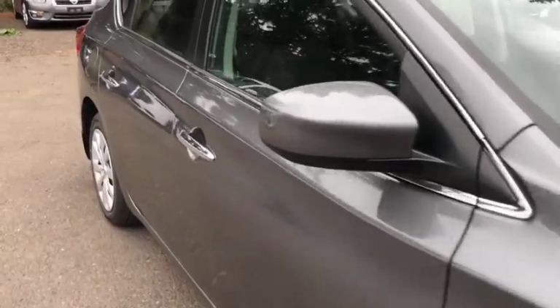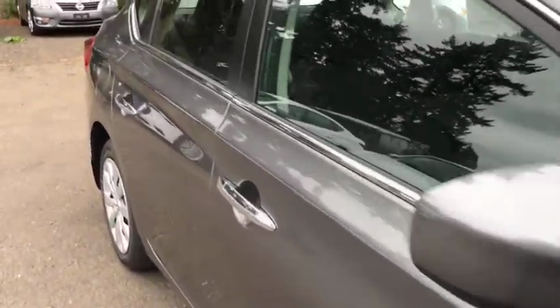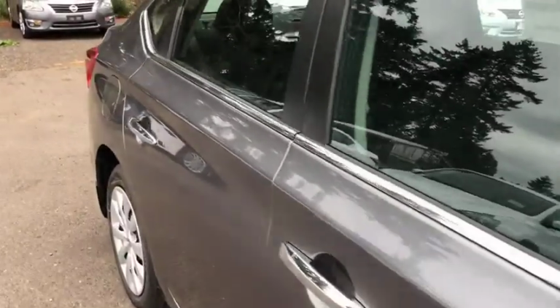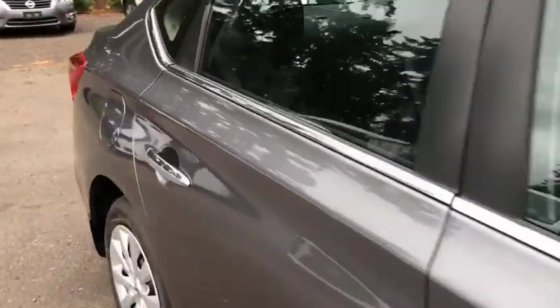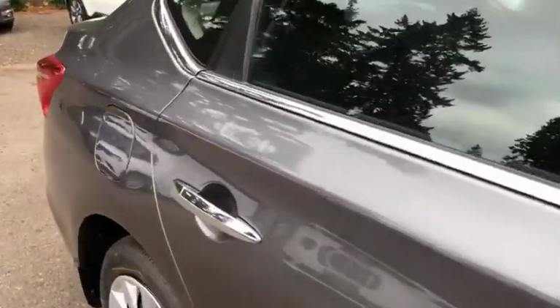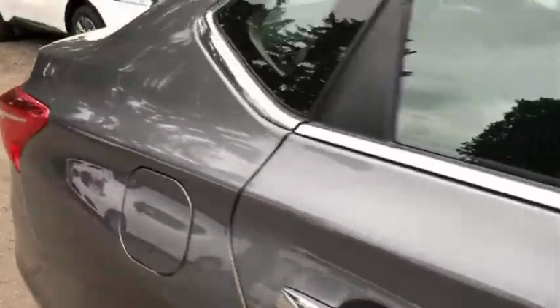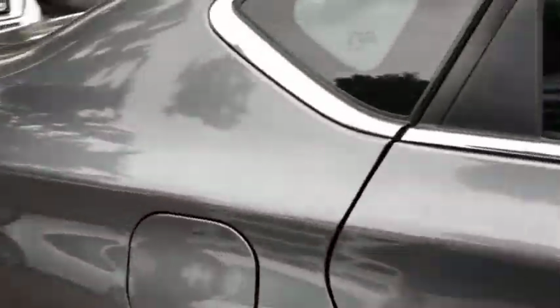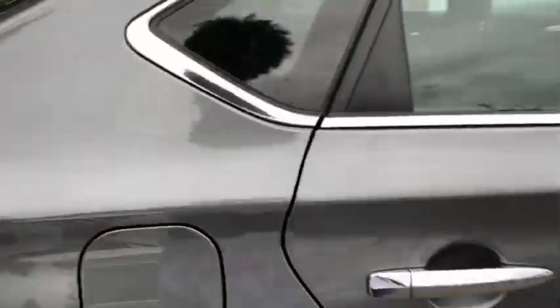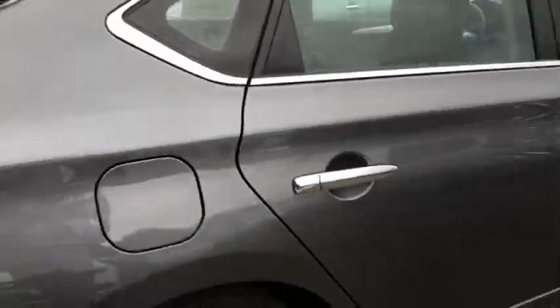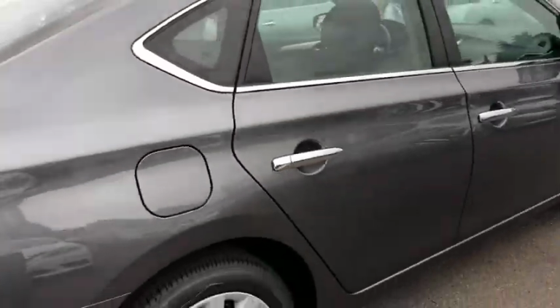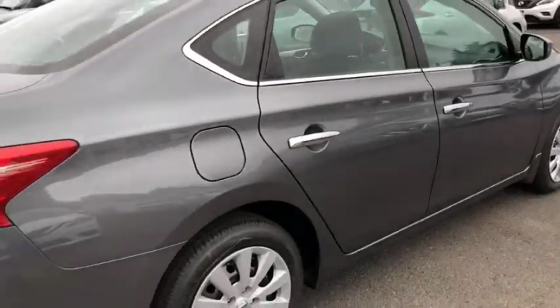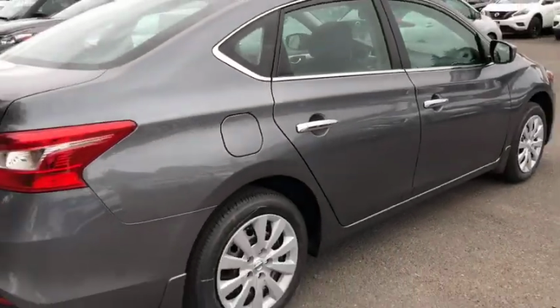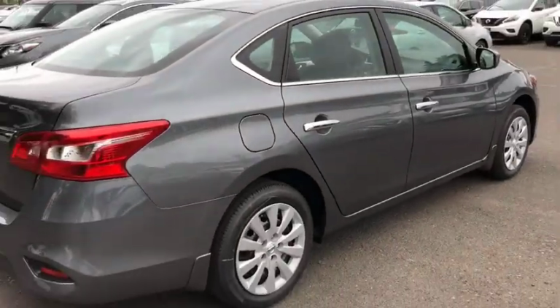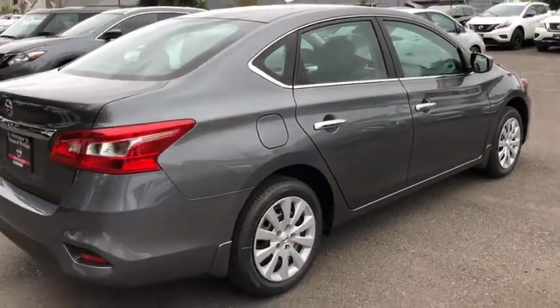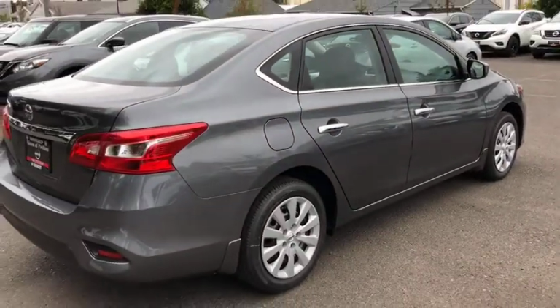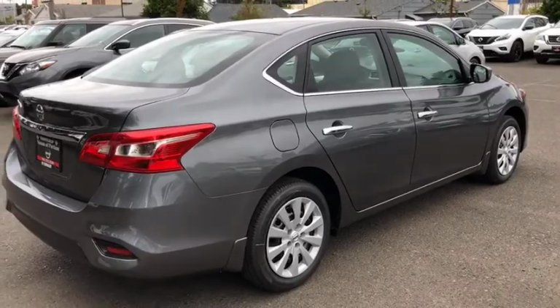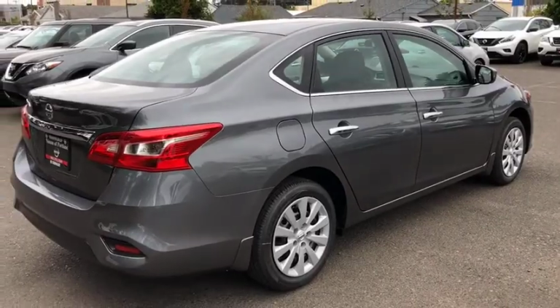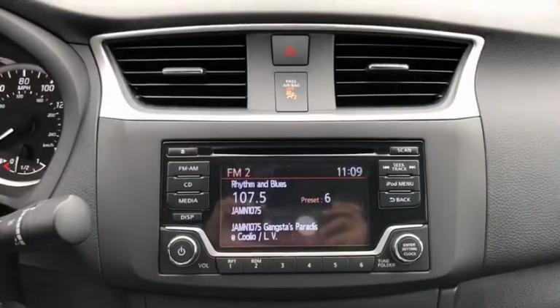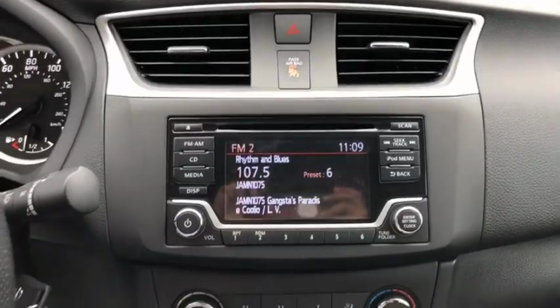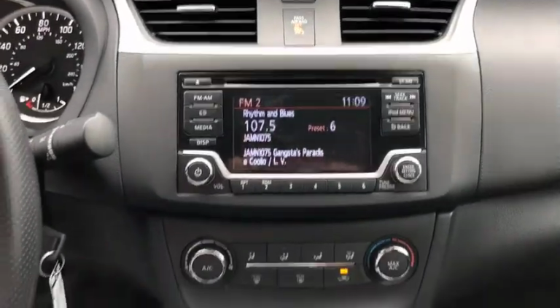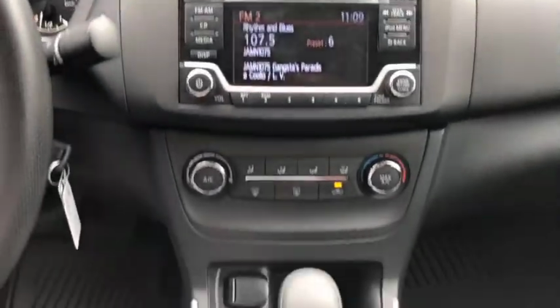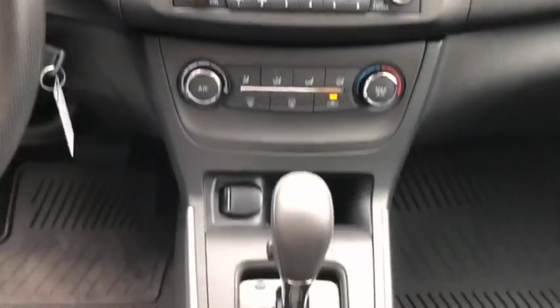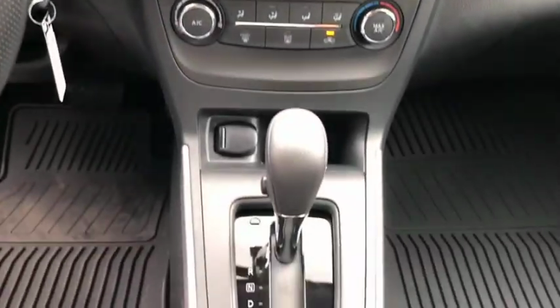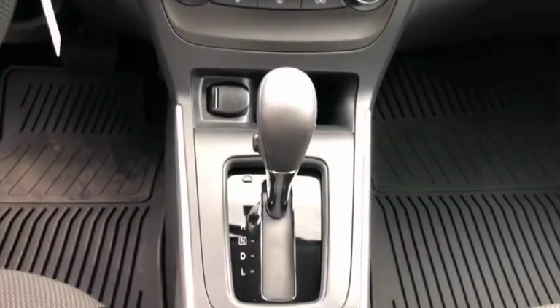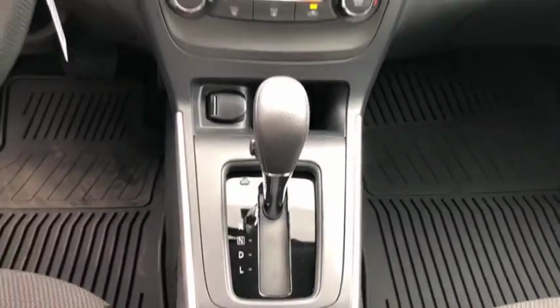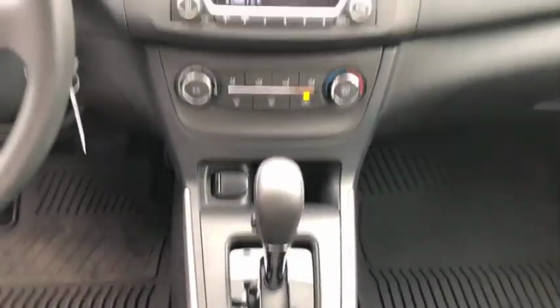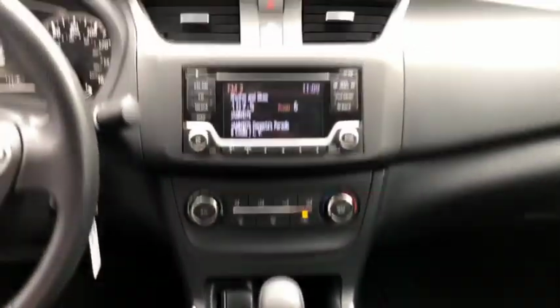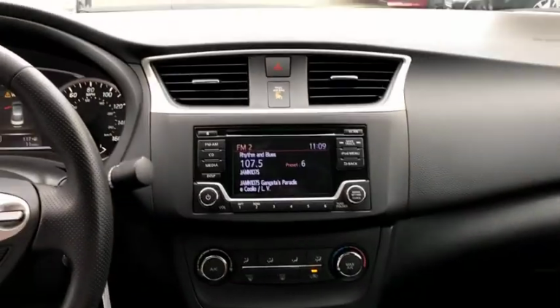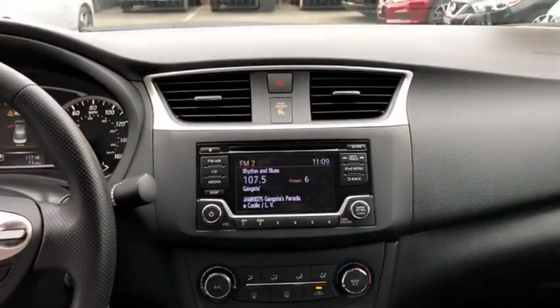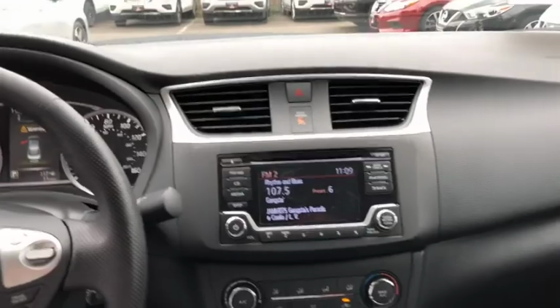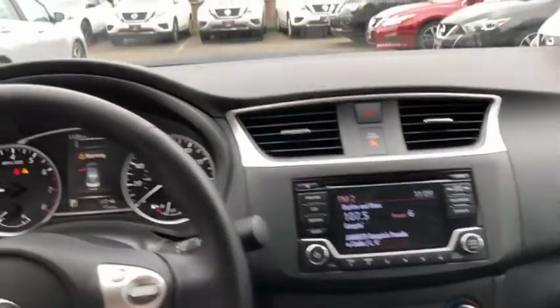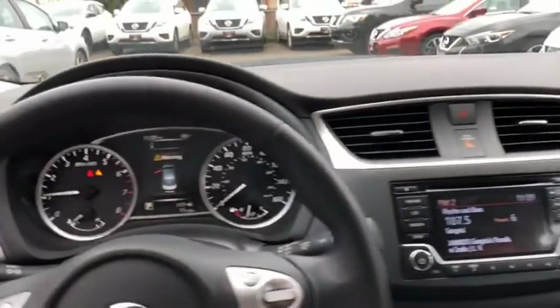Stability control, steering wheel audio controls, anti-lock braking system, traction control, keyless entry, backup camera, Bluetooth, power steering, adjustable steering wheel, cruise control.